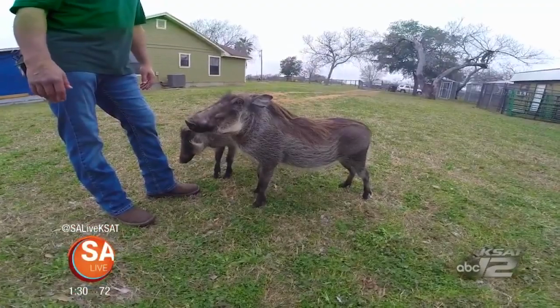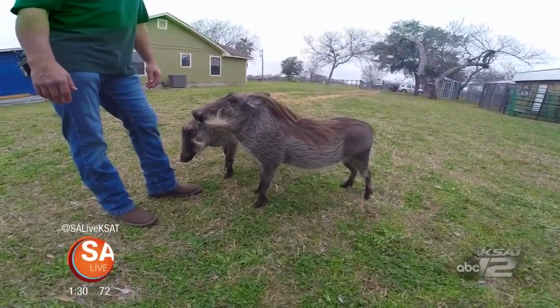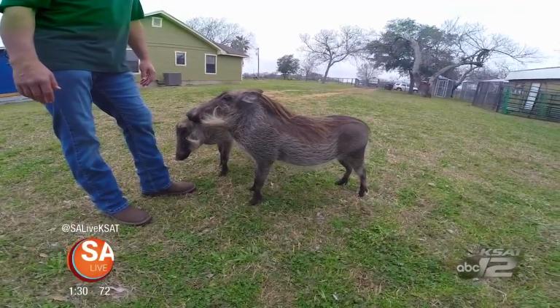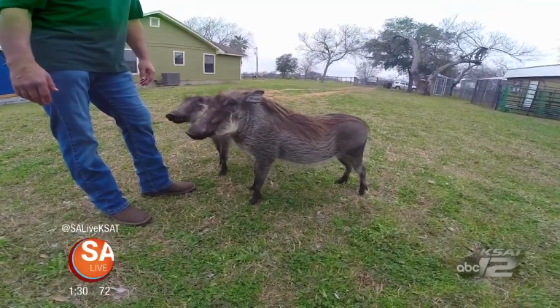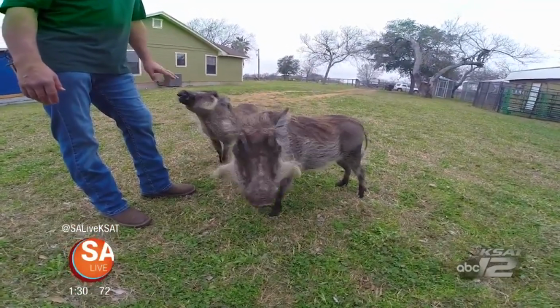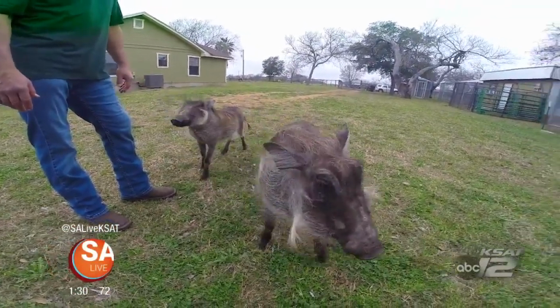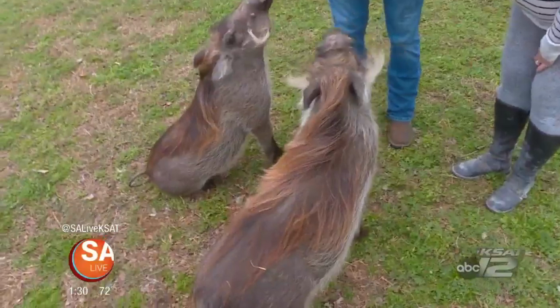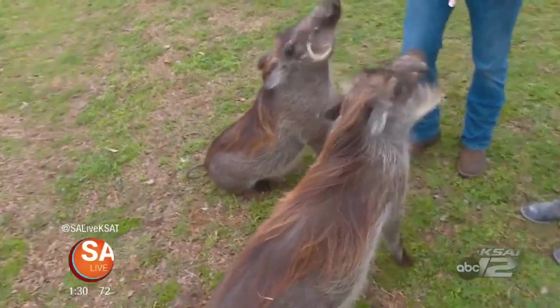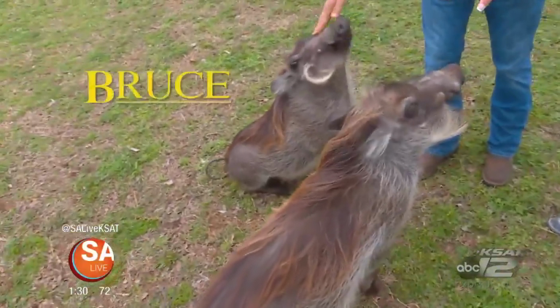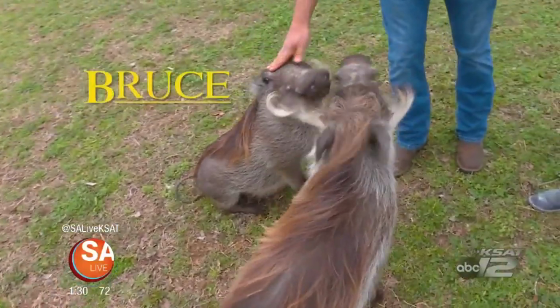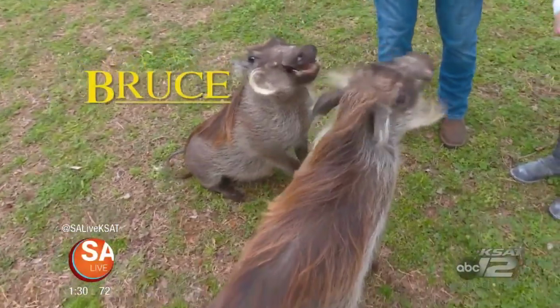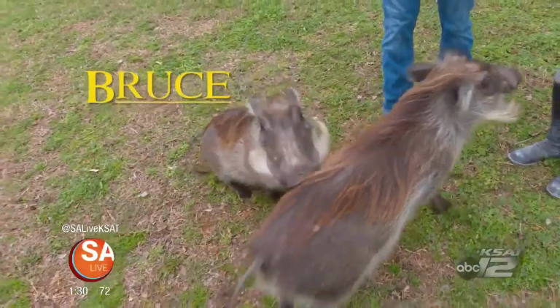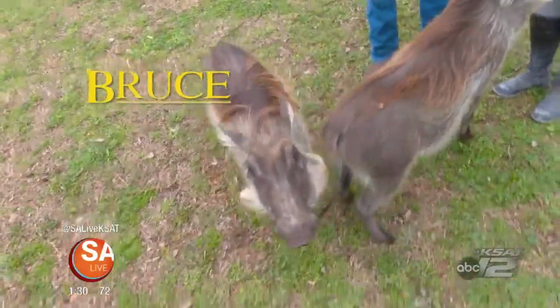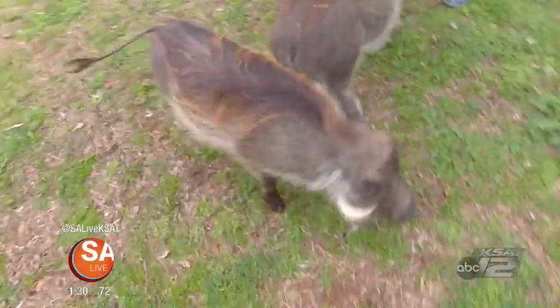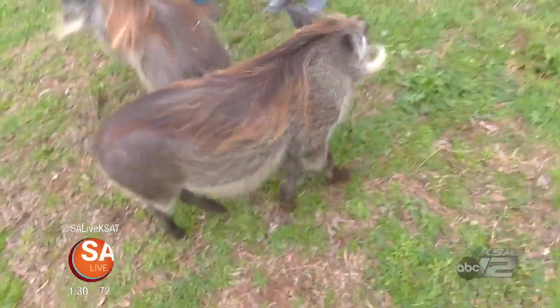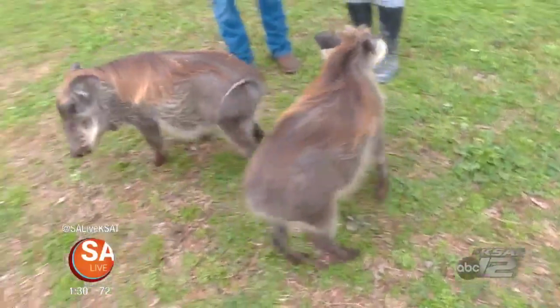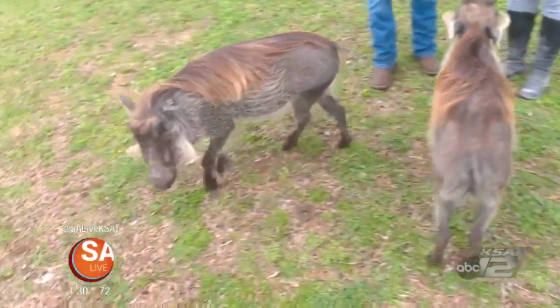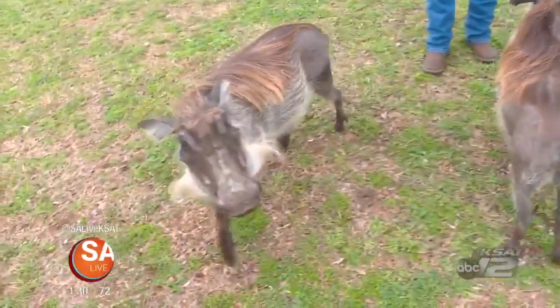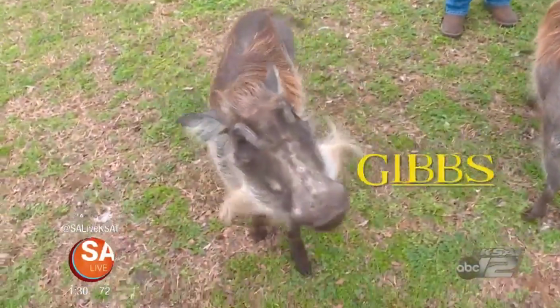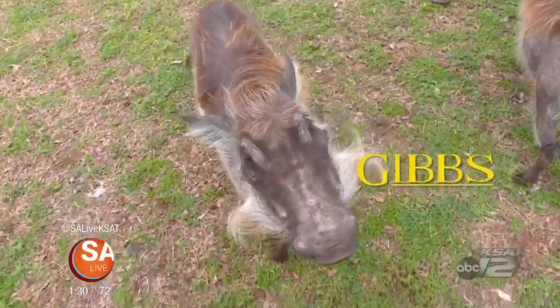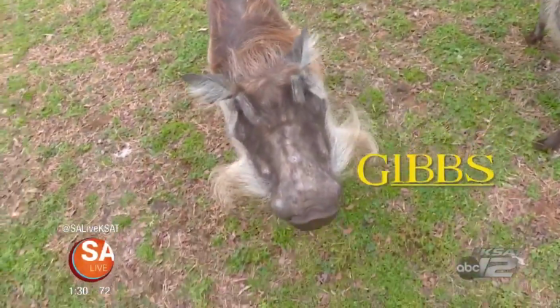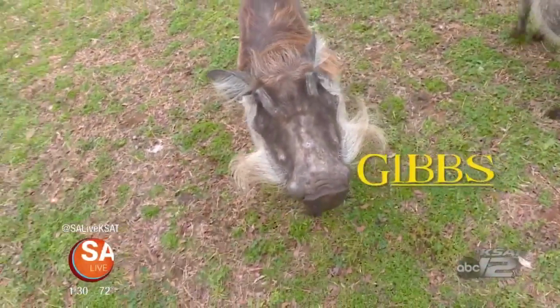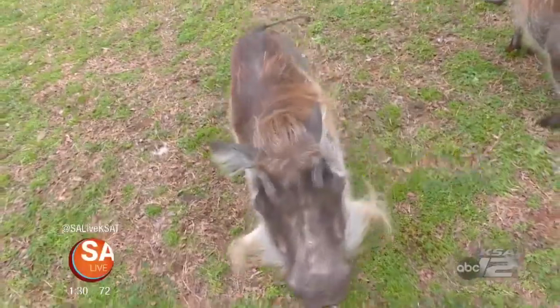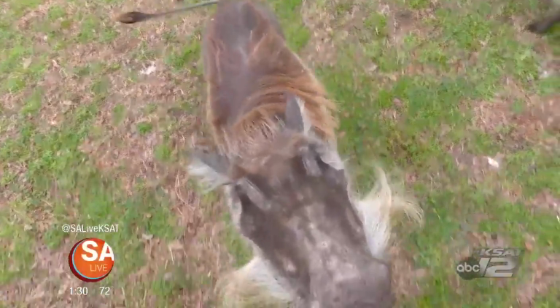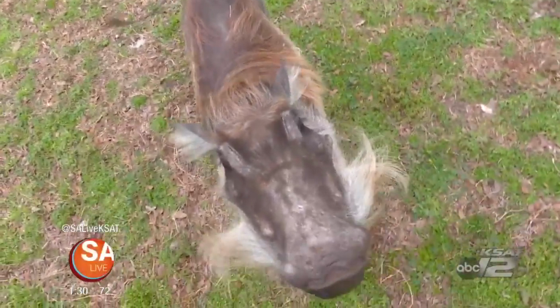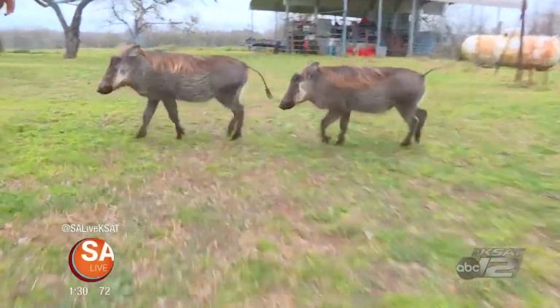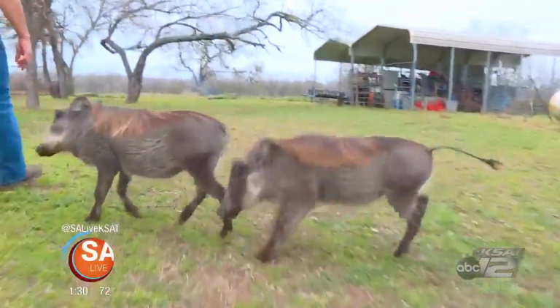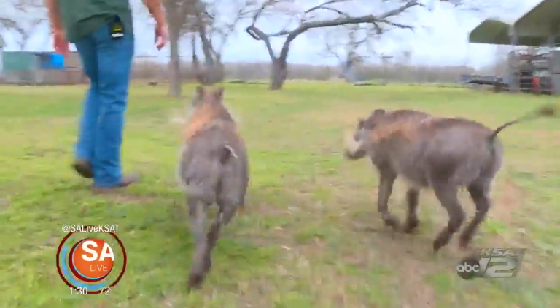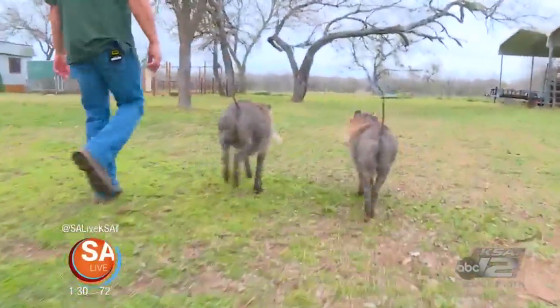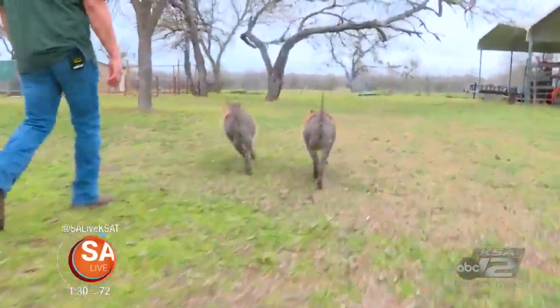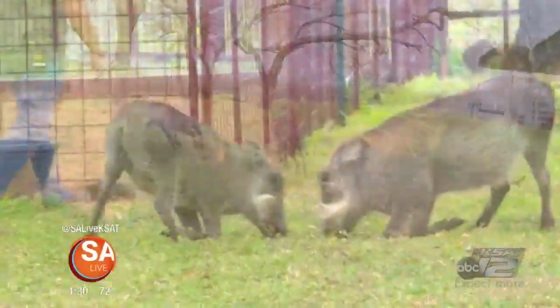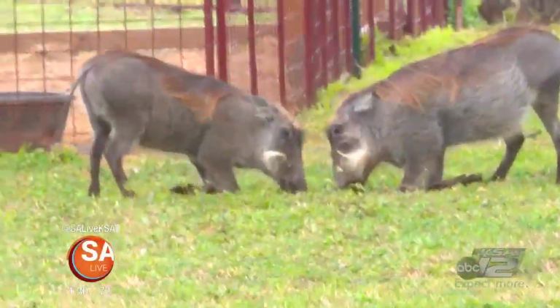They came to us from the Columbus Zoo. Is that one sitting? That's sitting. Bruce is learning how to sit and Gibbs hasn't quite gotten it yet, but he's working on it. They are eight months old and they are male African warthogs. So this is just eight months old.